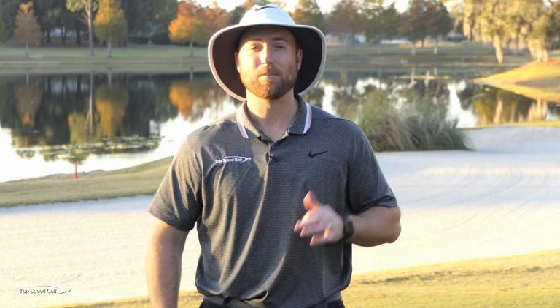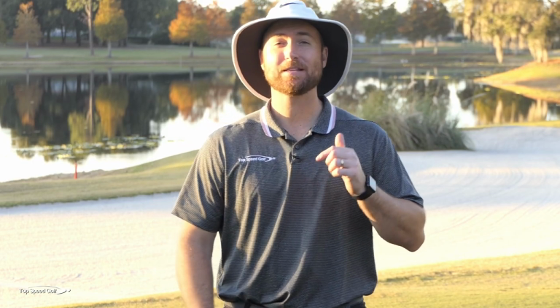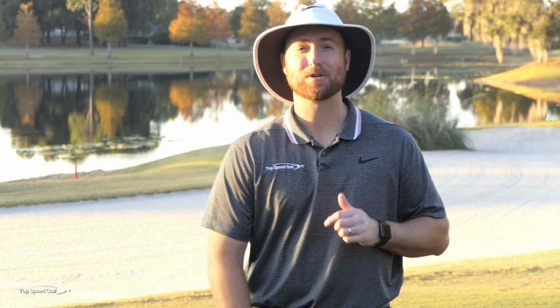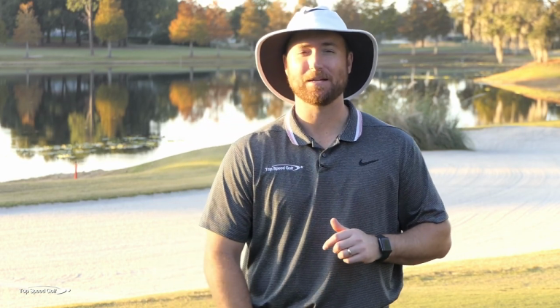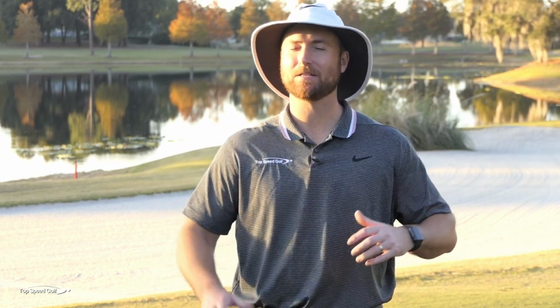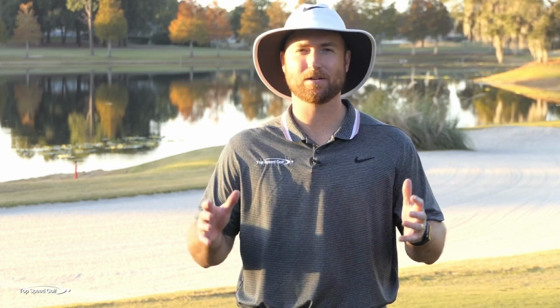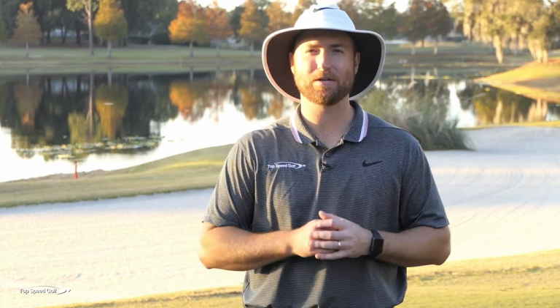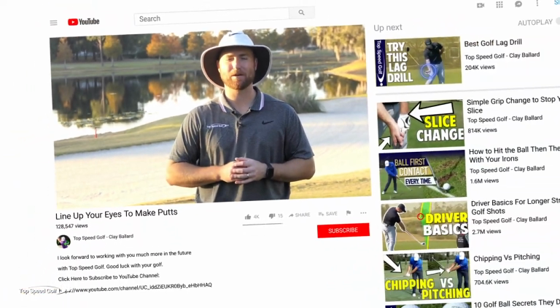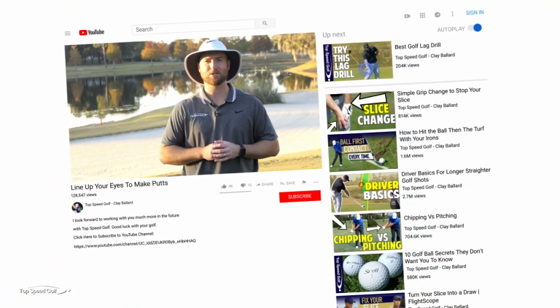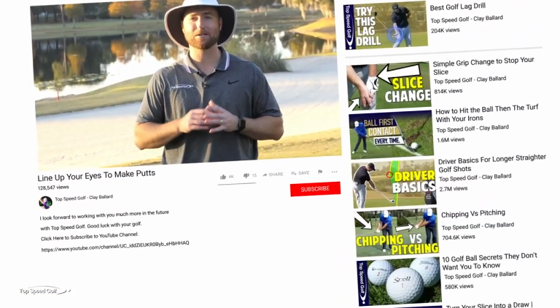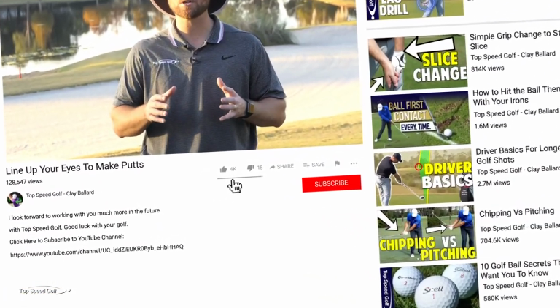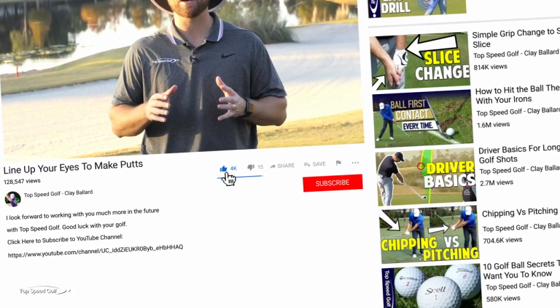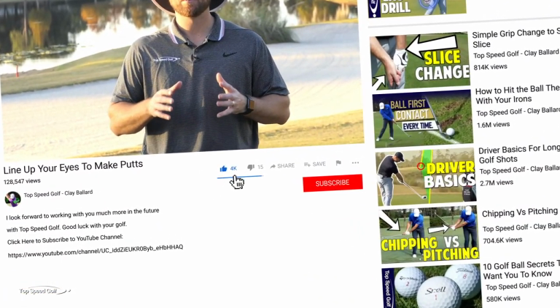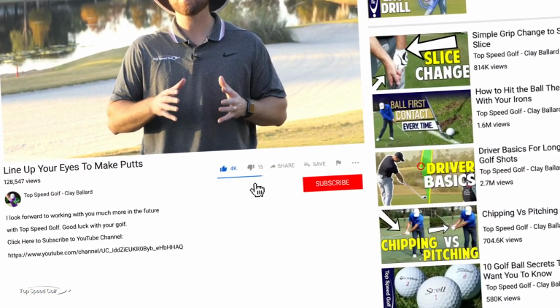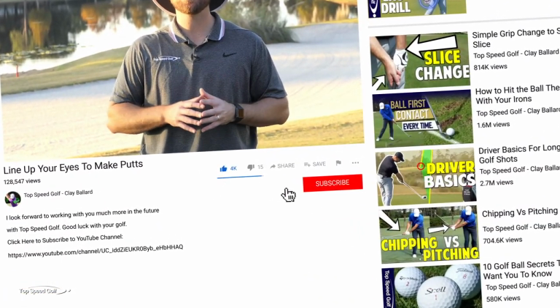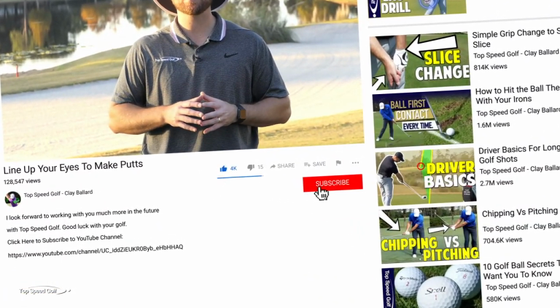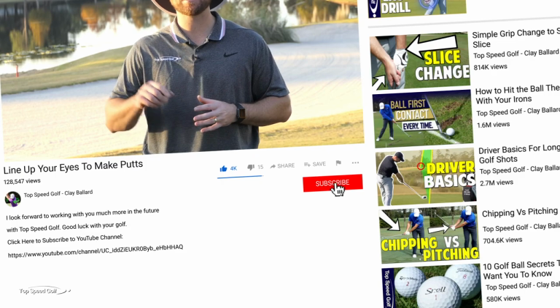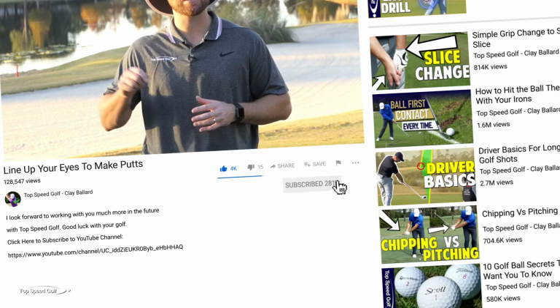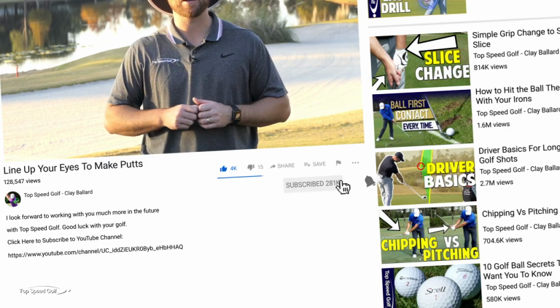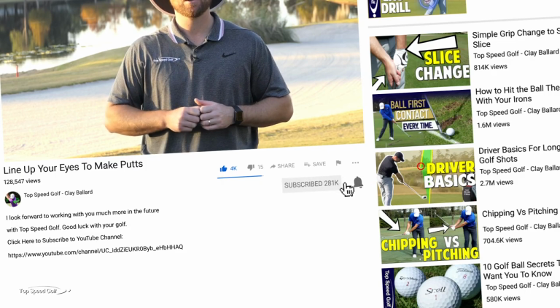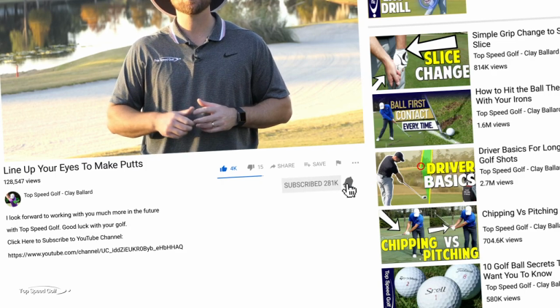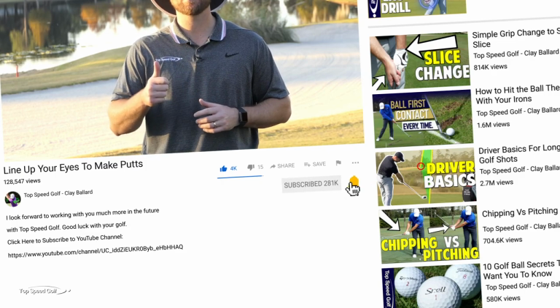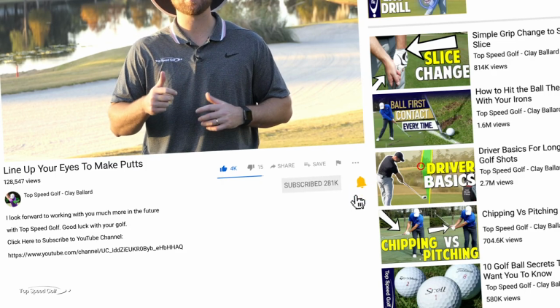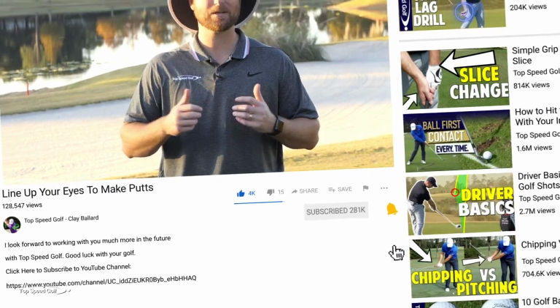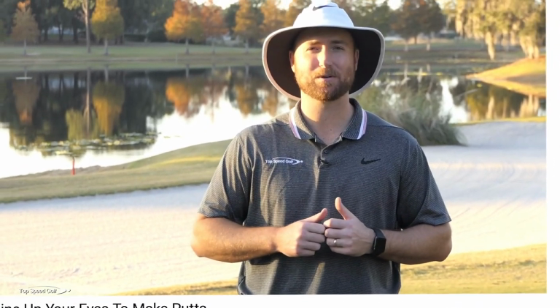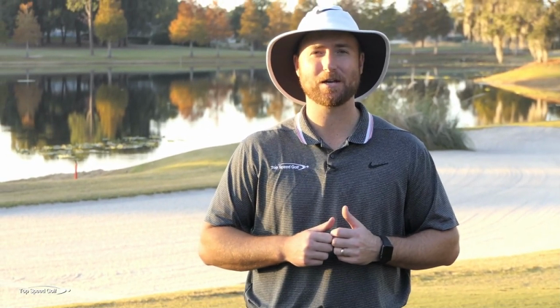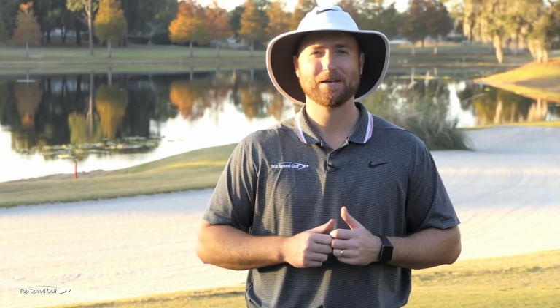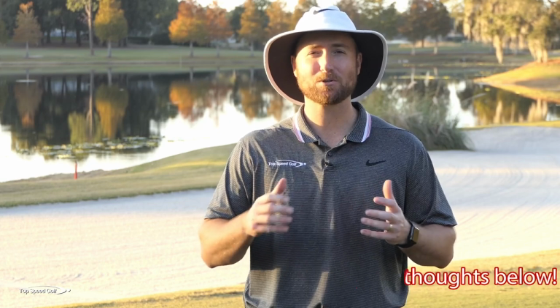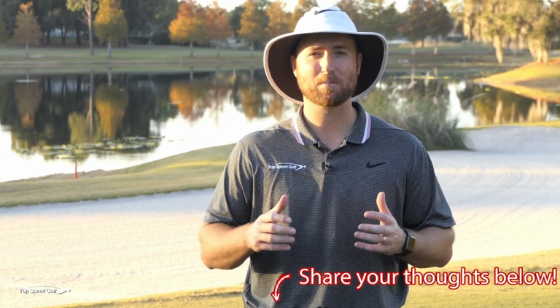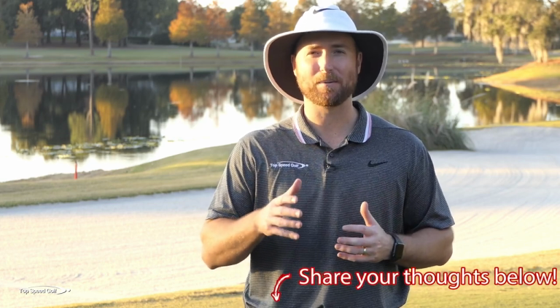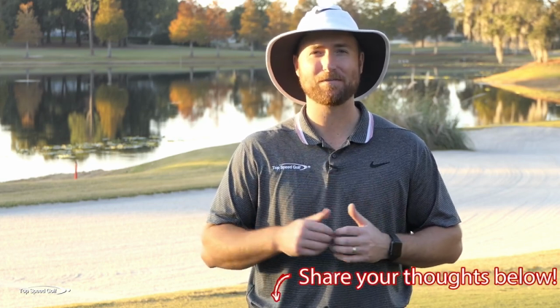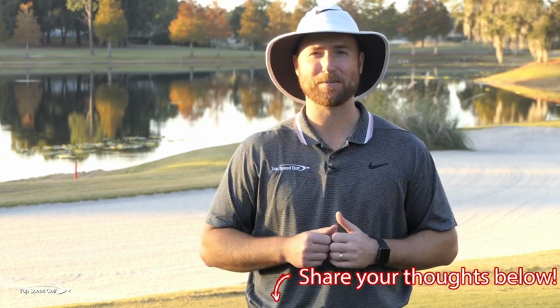Be sure to hit that subscribe button. I have a ton of great videos coming out this year and I don't want you to miss out — you won't know when new videos come unless you hit subscribe. Also click that thumbs up; it really helps me grow the channel. Post your comment below — I would love to hear from you.